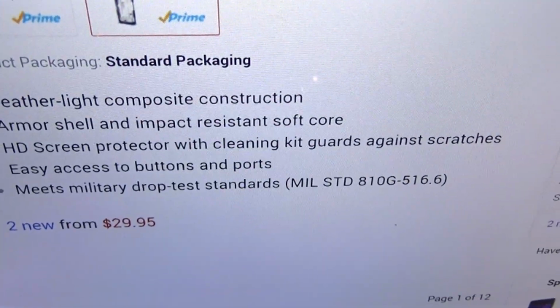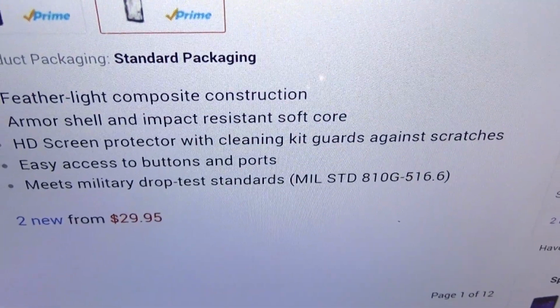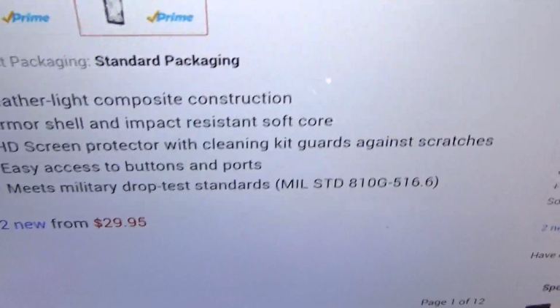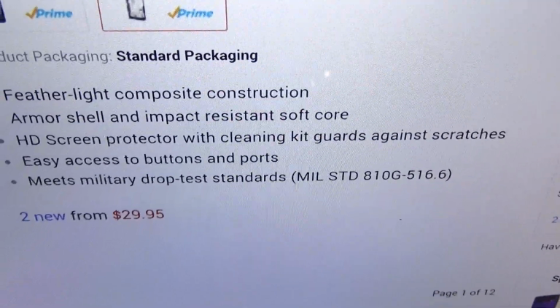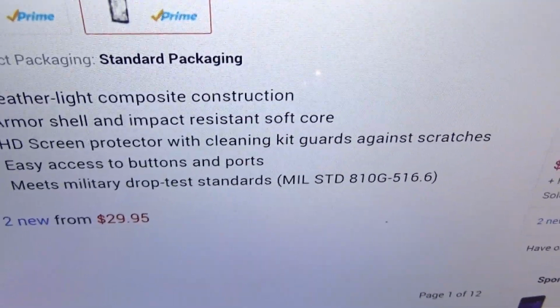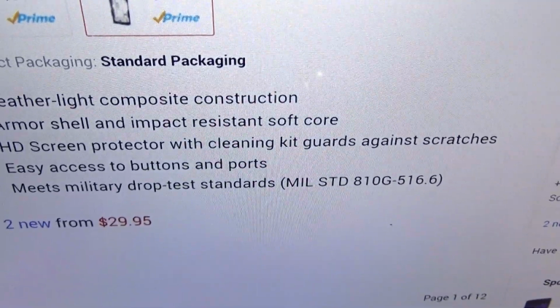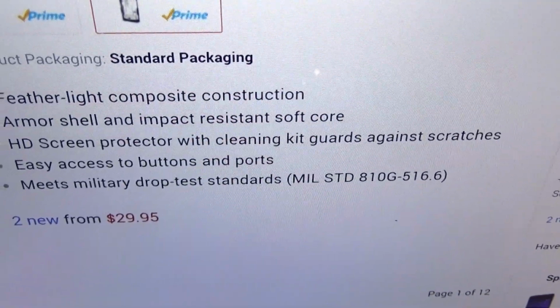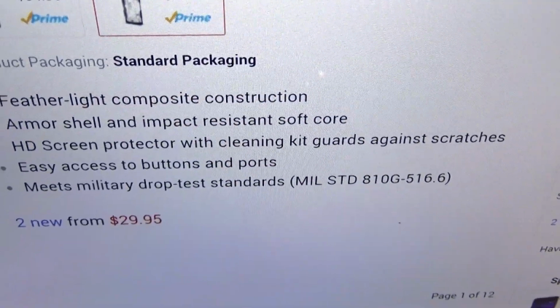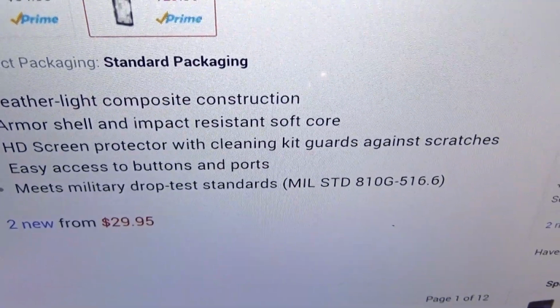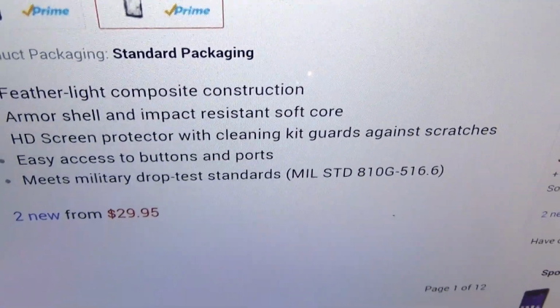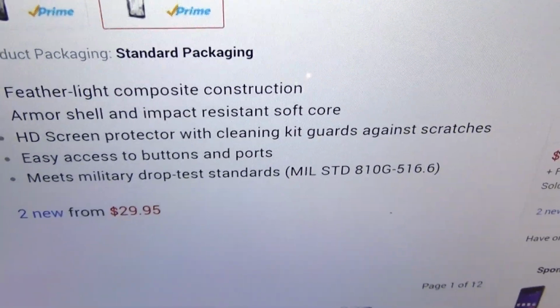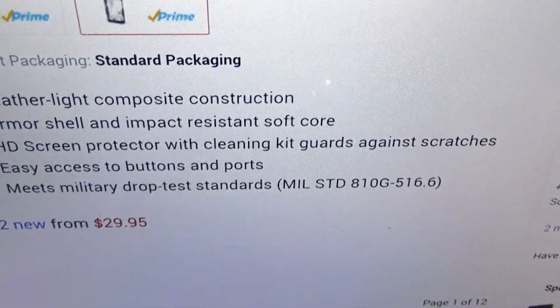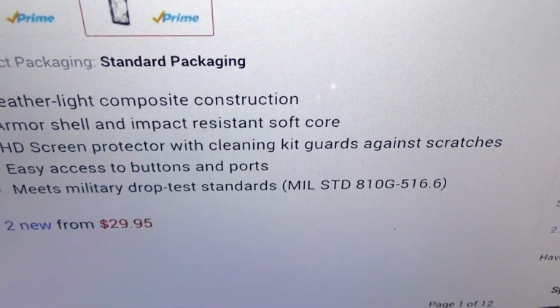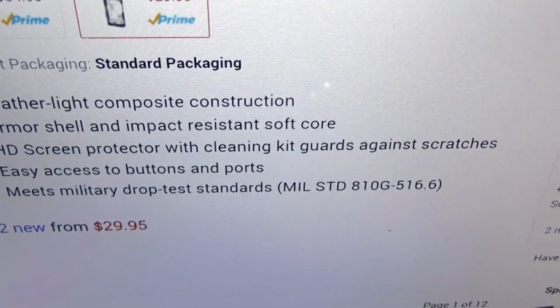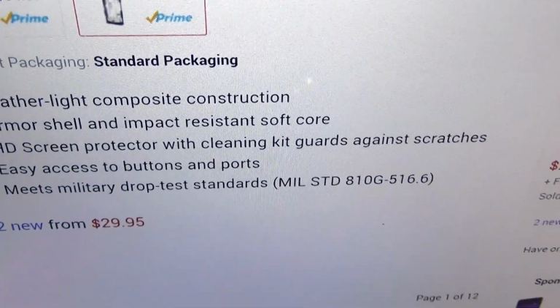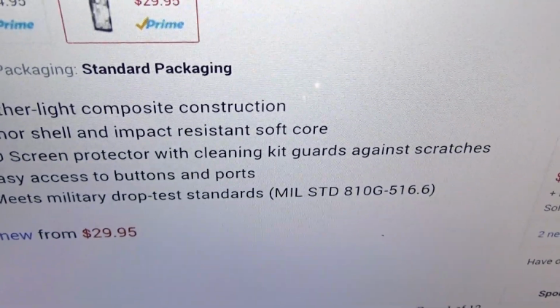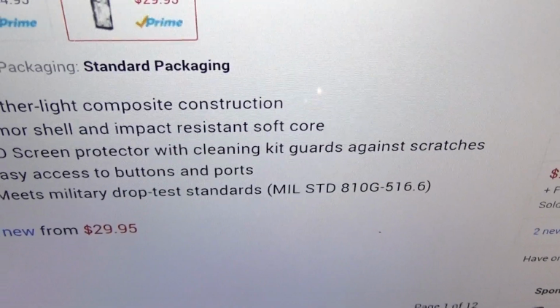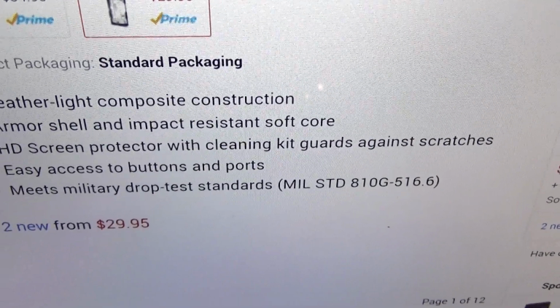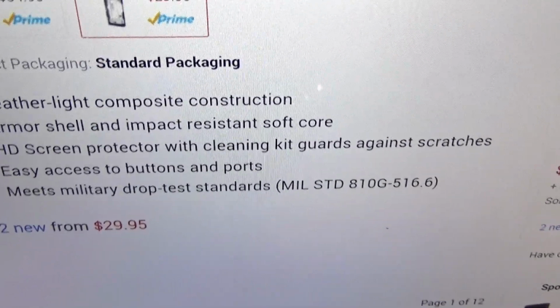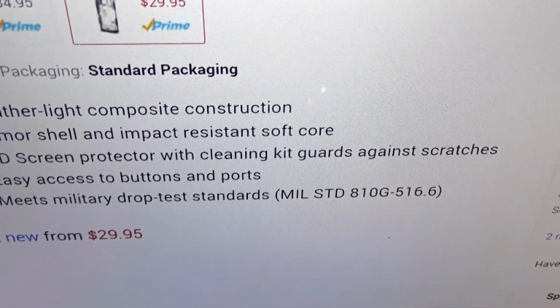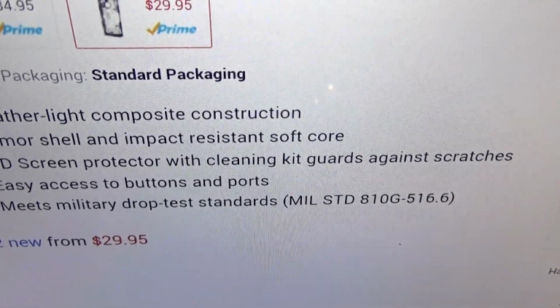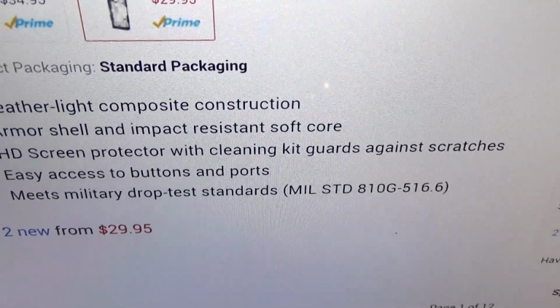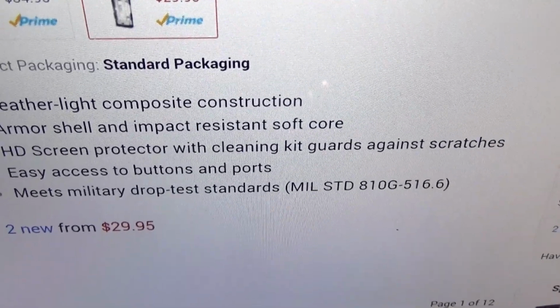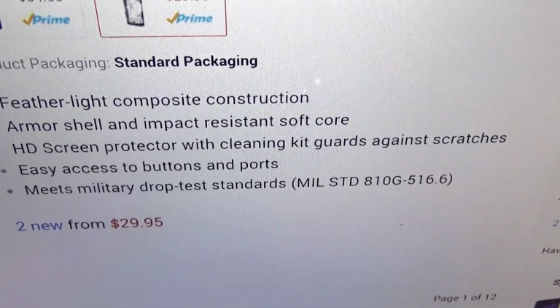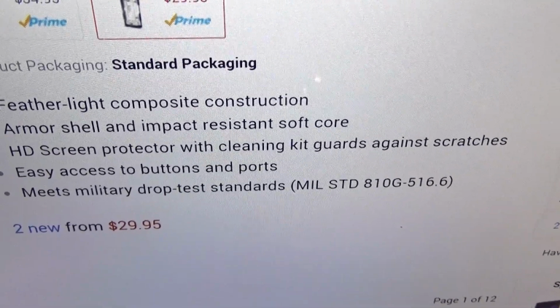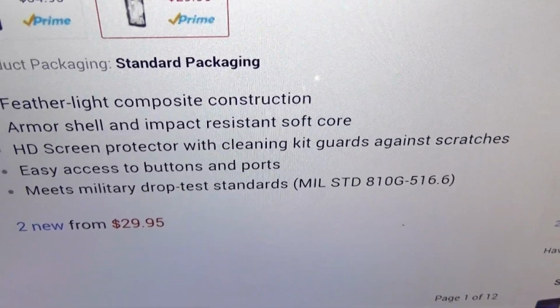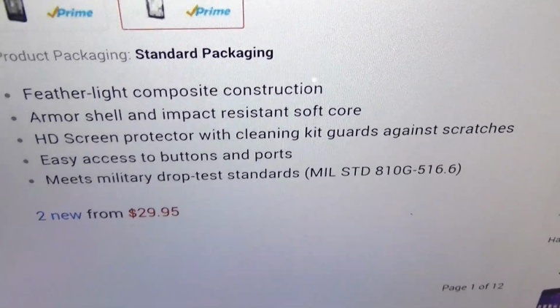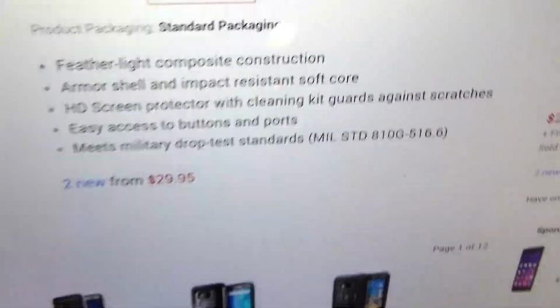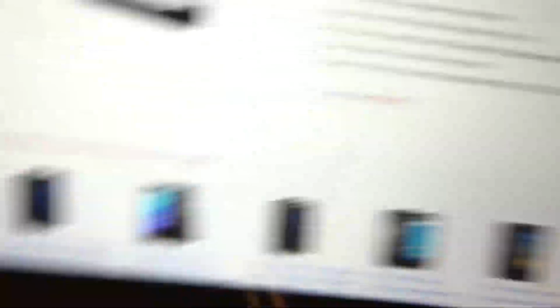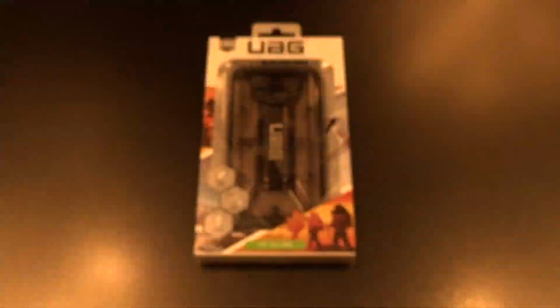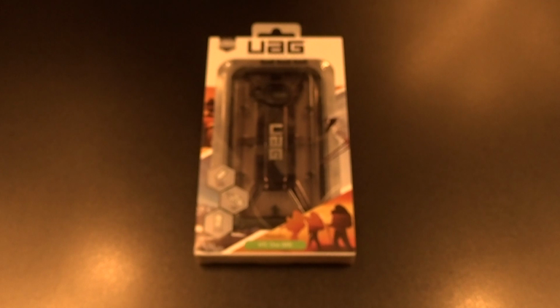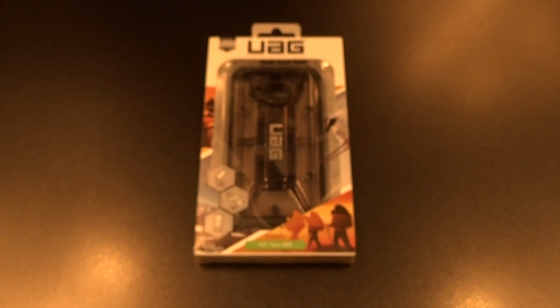Features include featherlike composite construction, armor shell and impact resistance, soft core. It comes with an HD screen protector with a cleaning kit, easy access to all buttons and ports, and it meets military drop test standards — all that for 30 bucks.